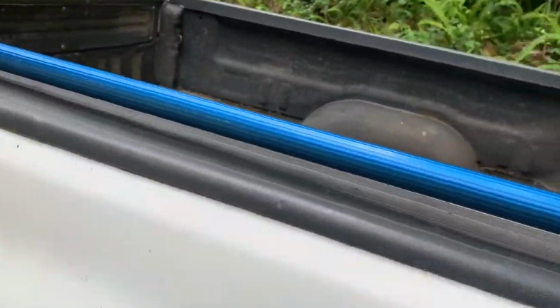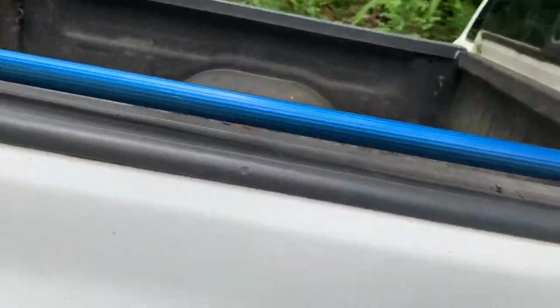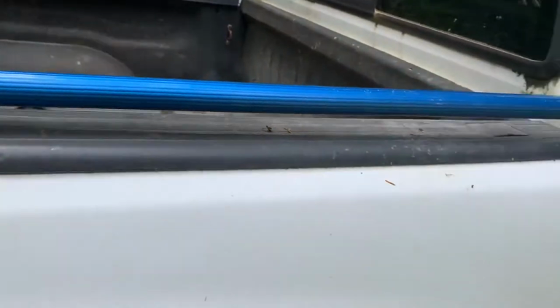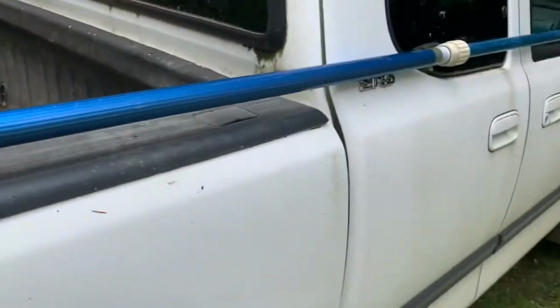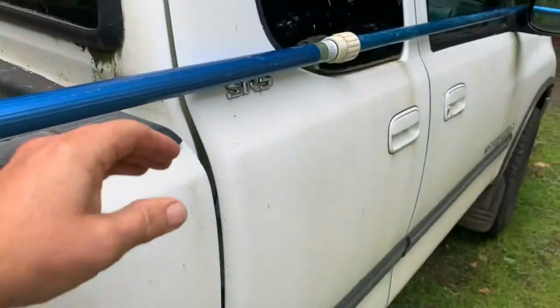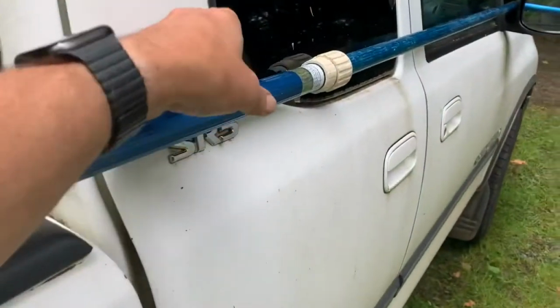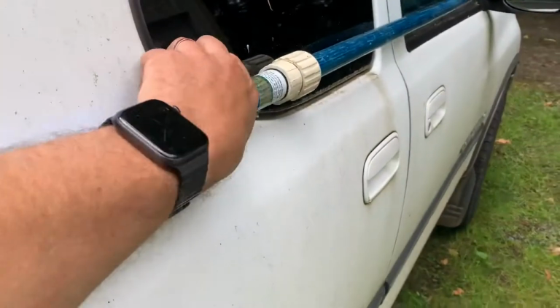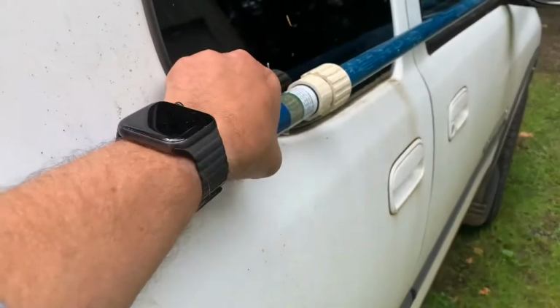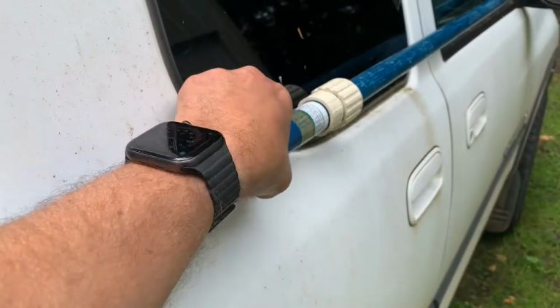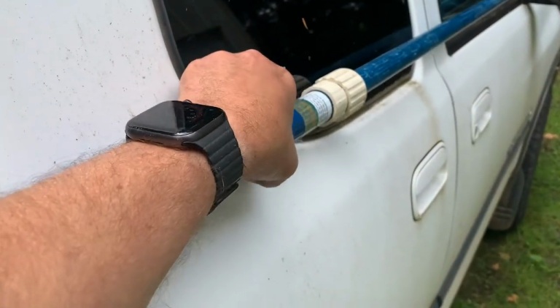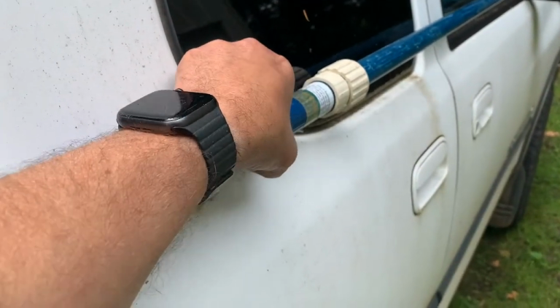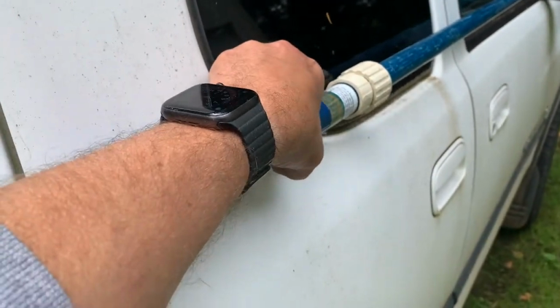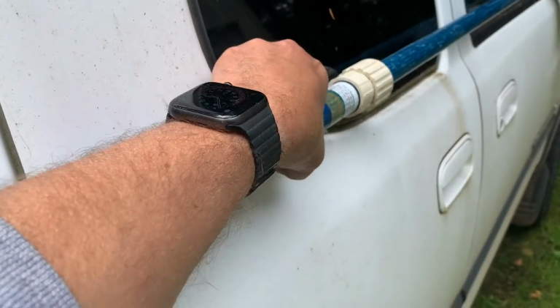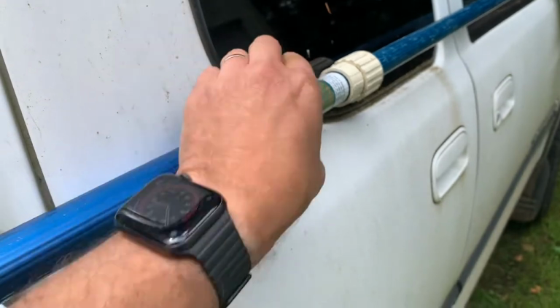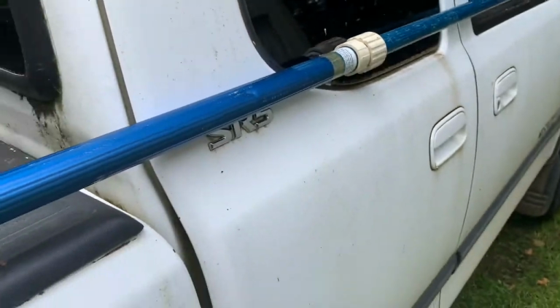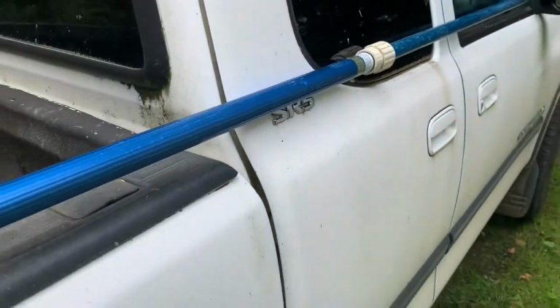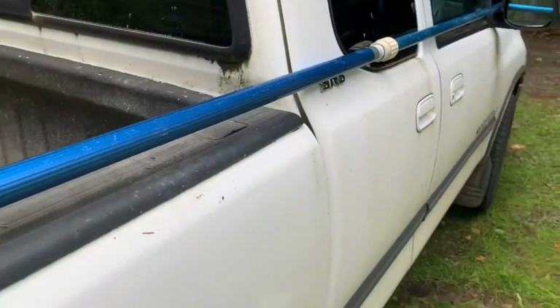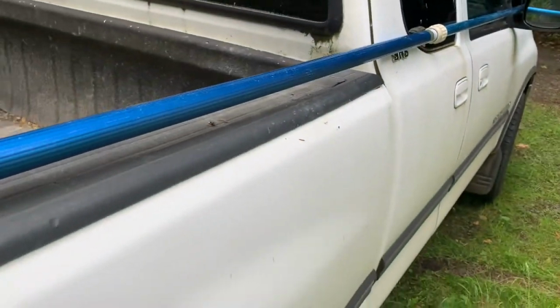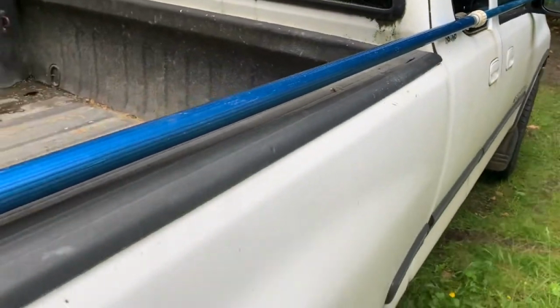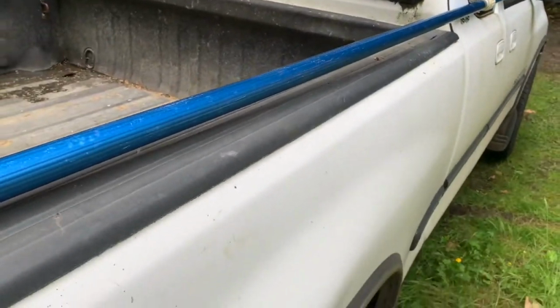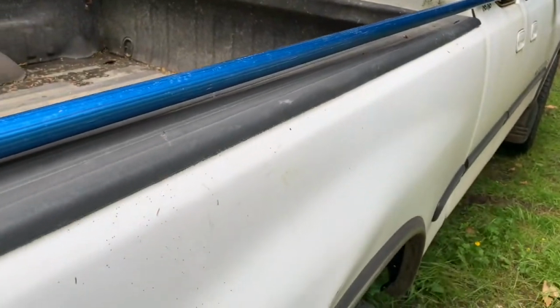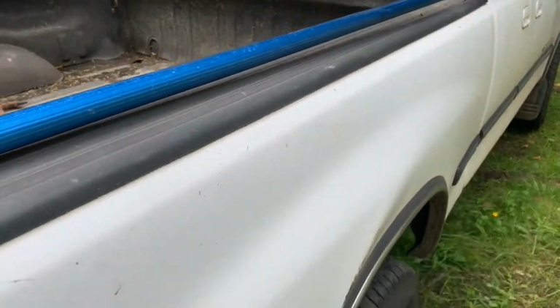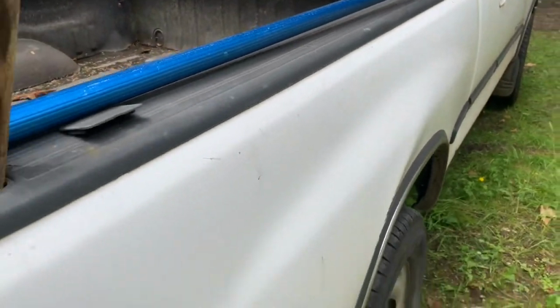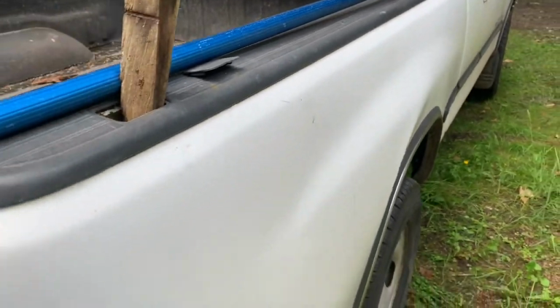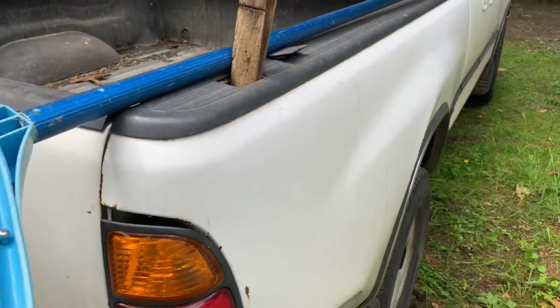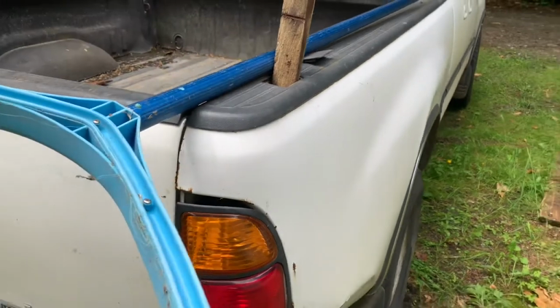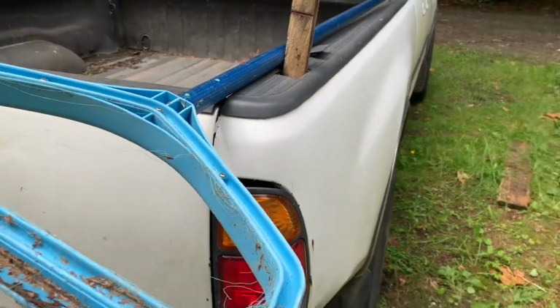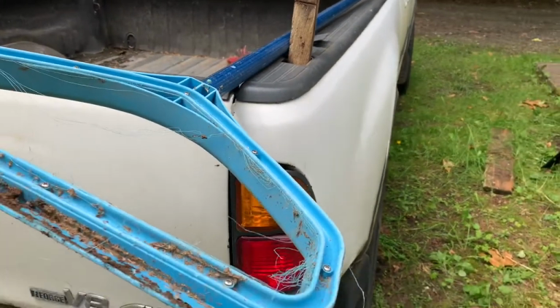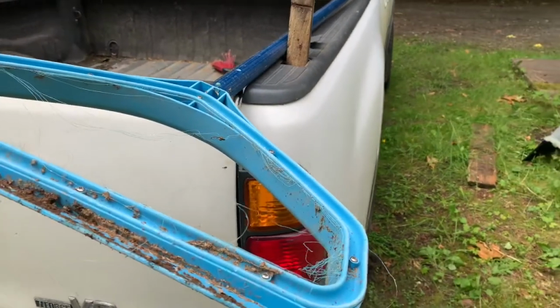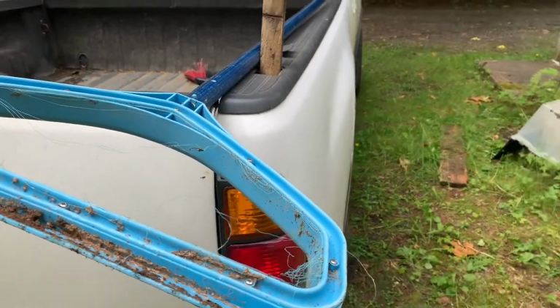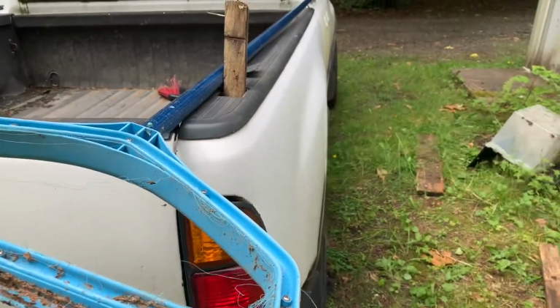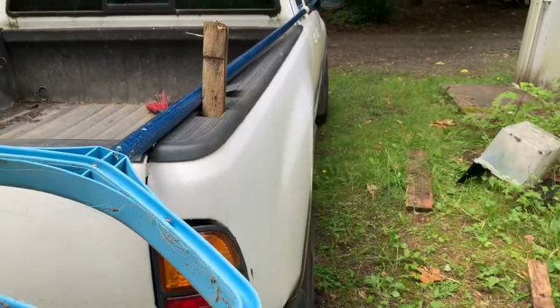As long as you put something in between so it's not rubbing, you'd be fine. Just a suggestion — I've done that before for super long objects, but only if they're really light objects.